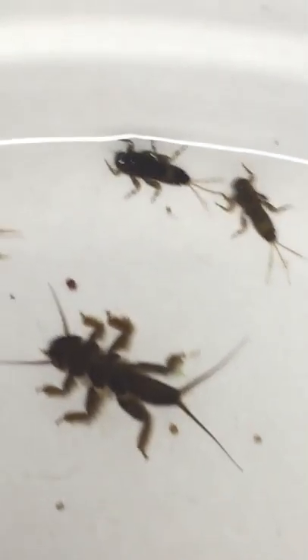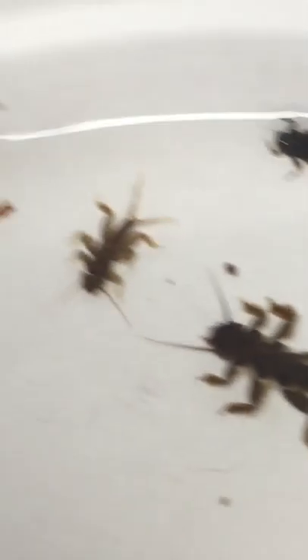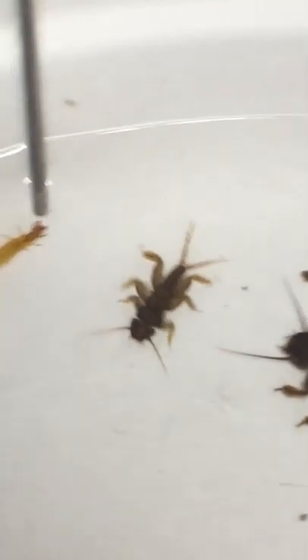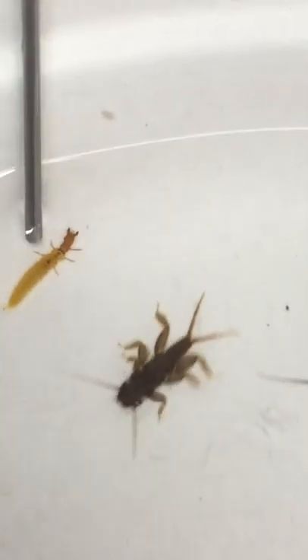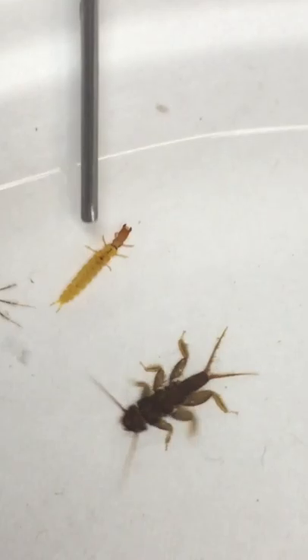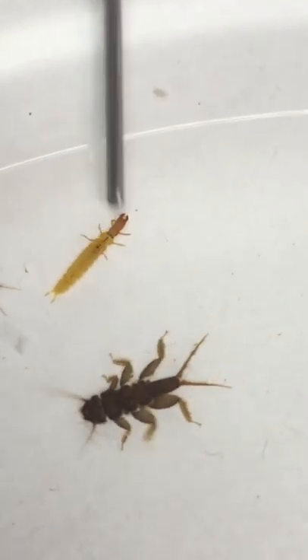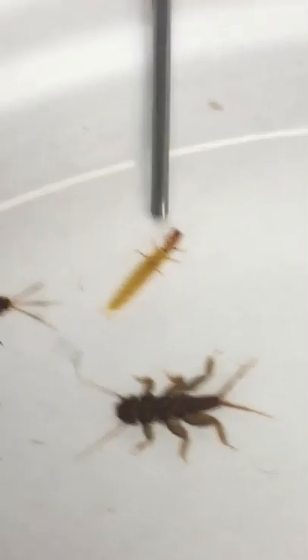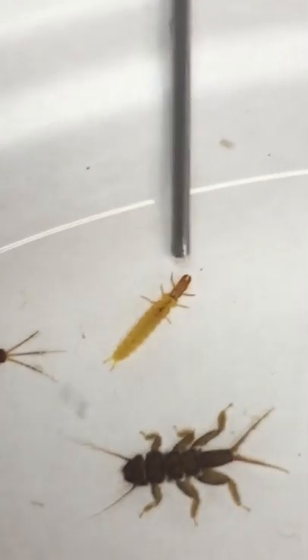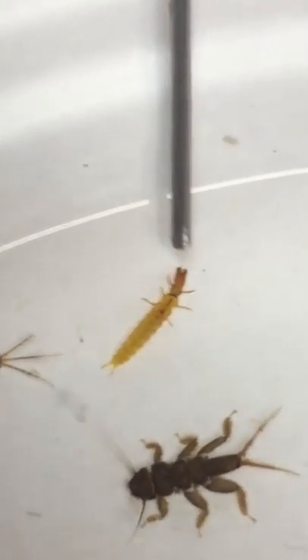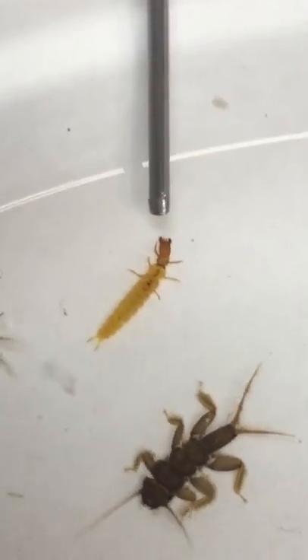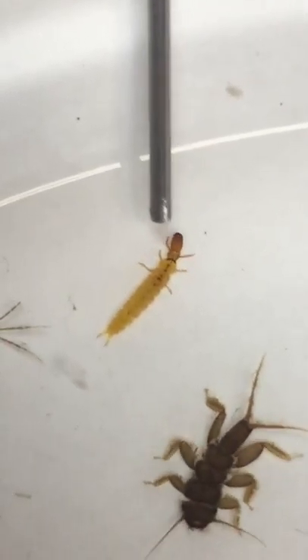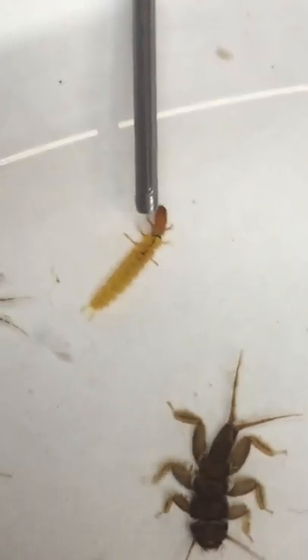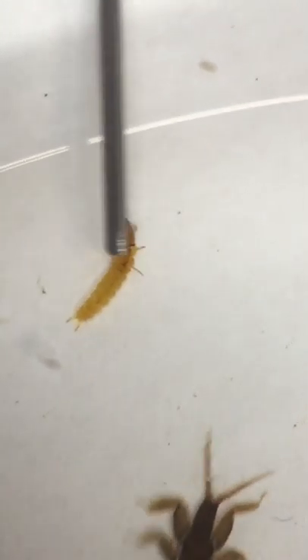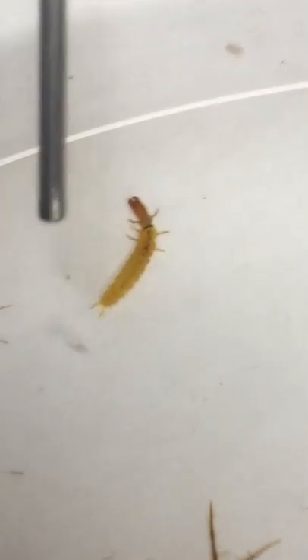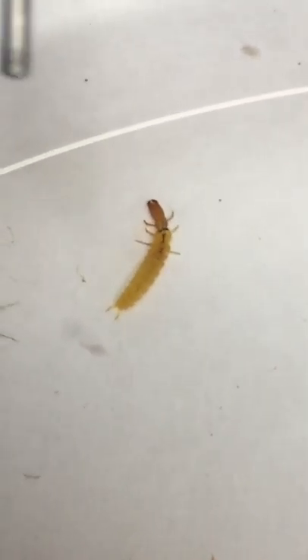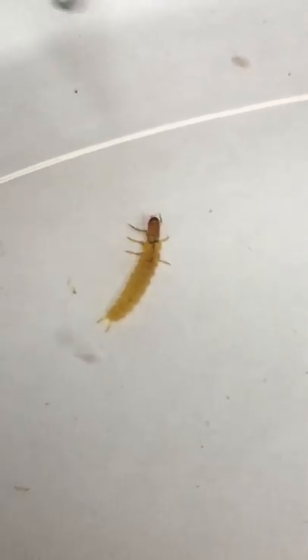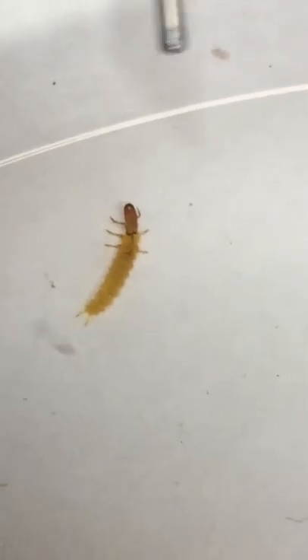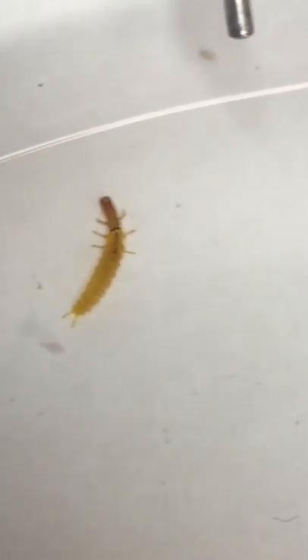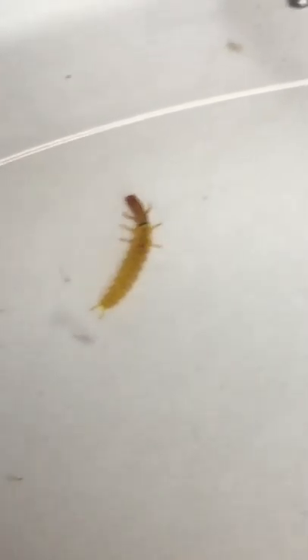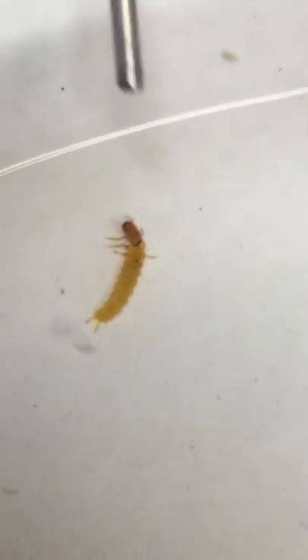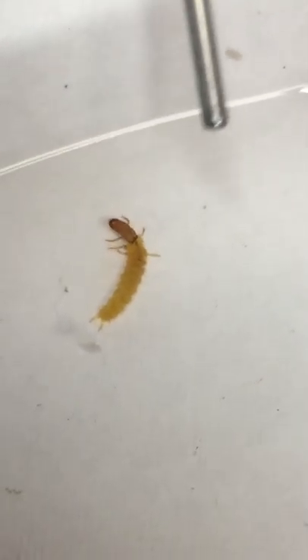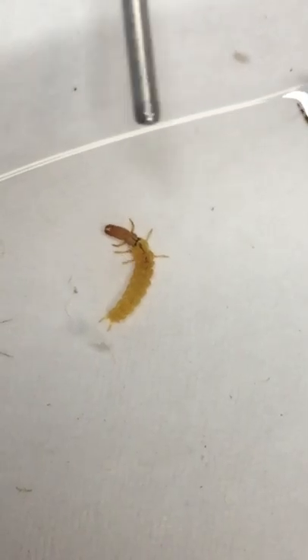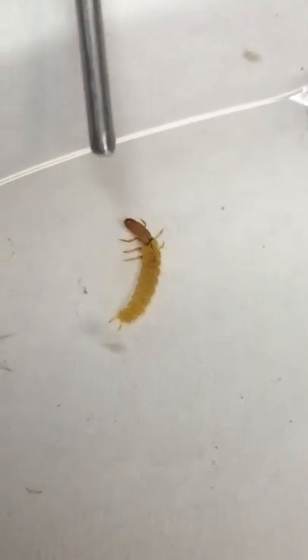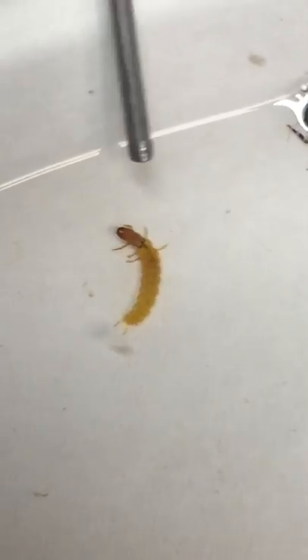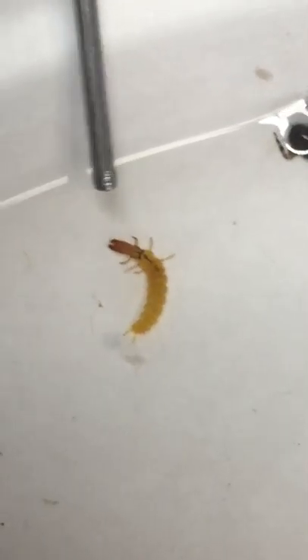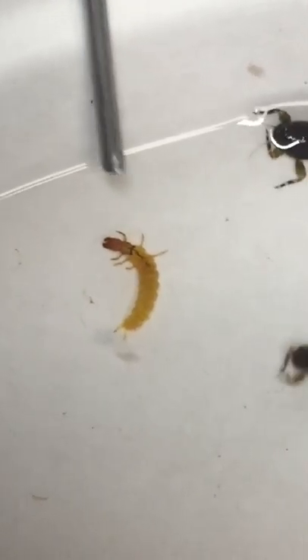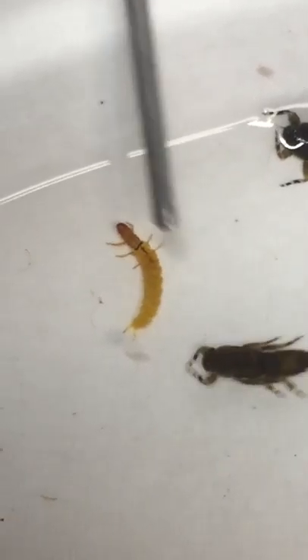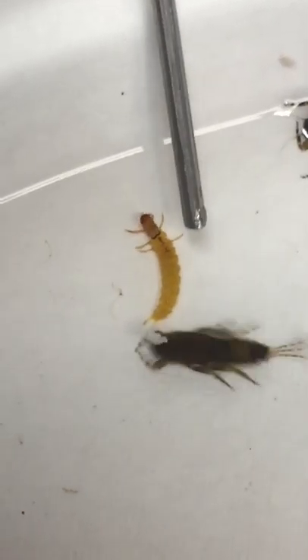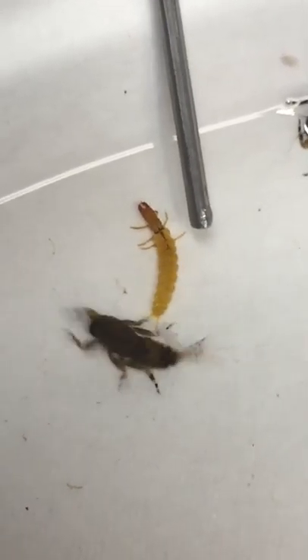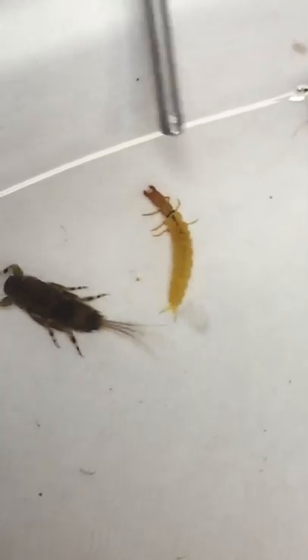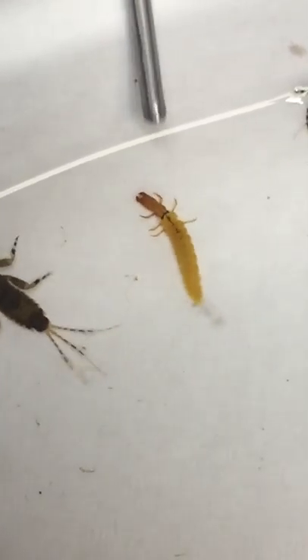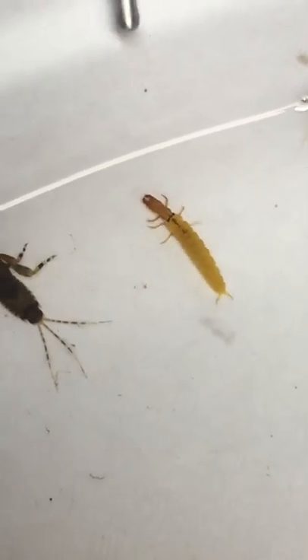We have a Shamara caddis — this bright orange one. This is actually a pretty good-sized one; it's definitely a size 16. As you know, they hatch in early spring and they're jet black. You can see the transformation from that bright orange to jet black.